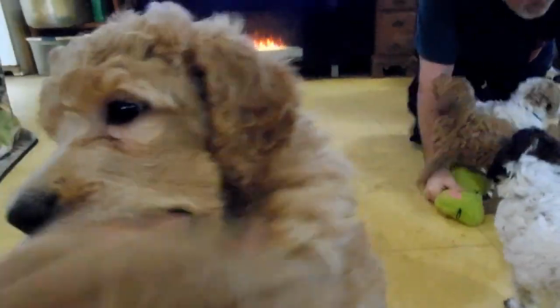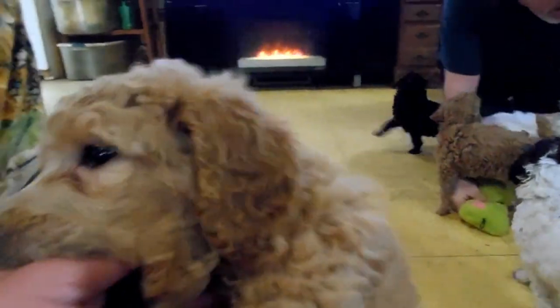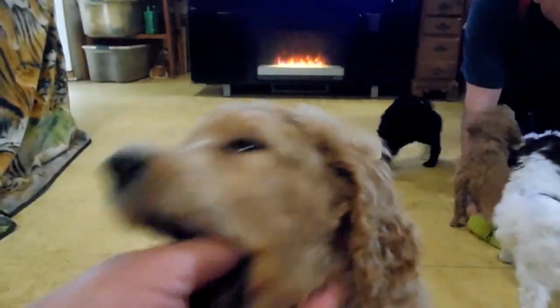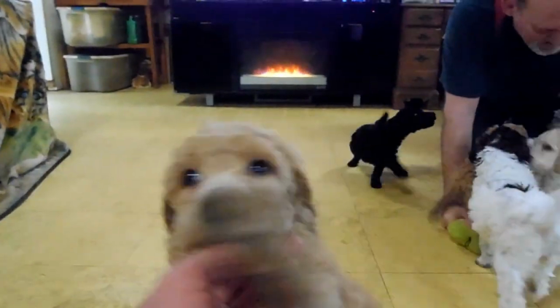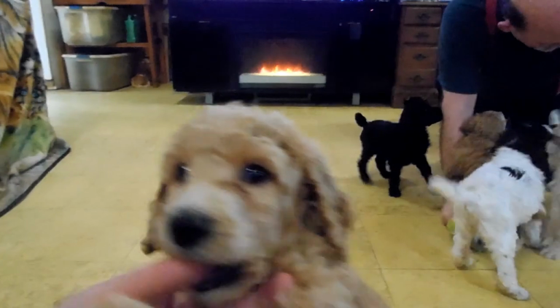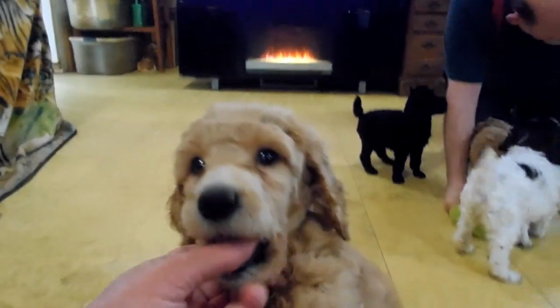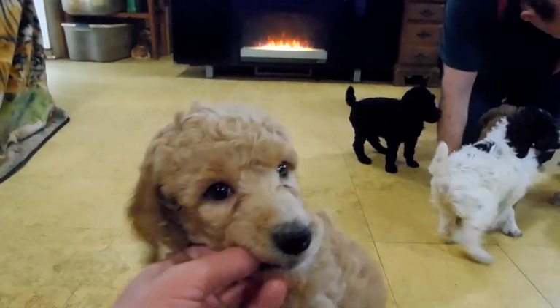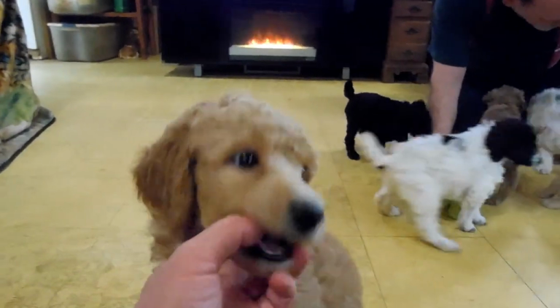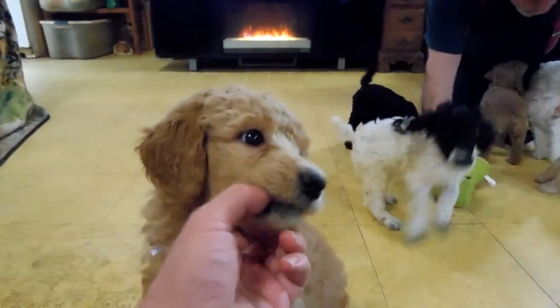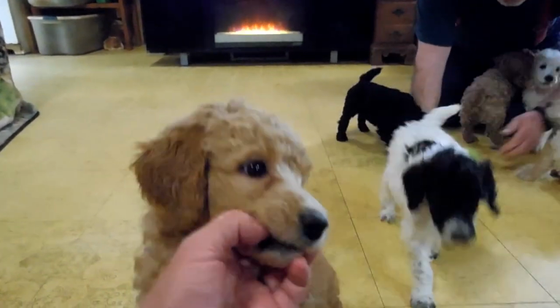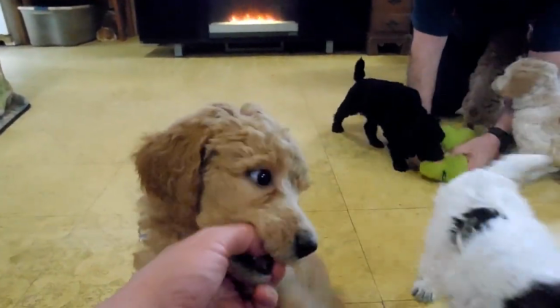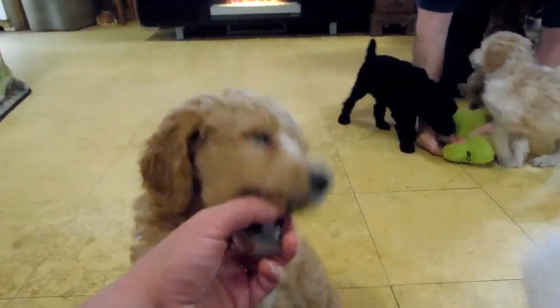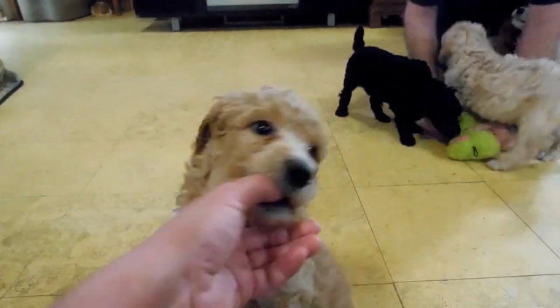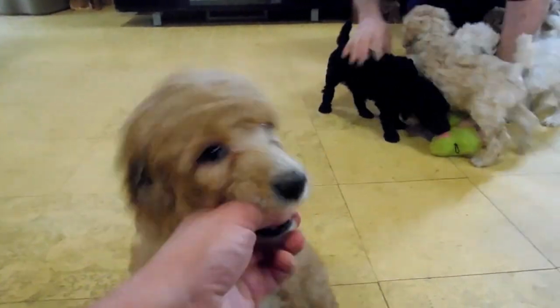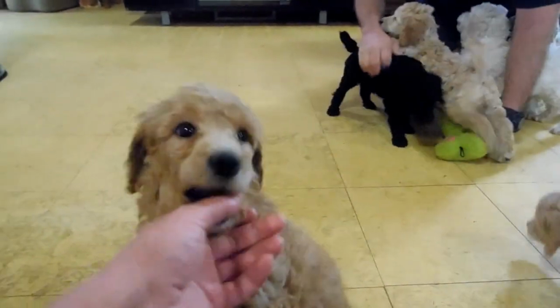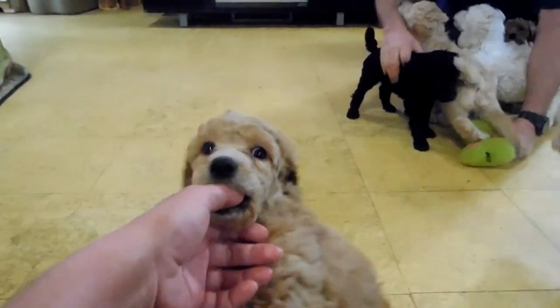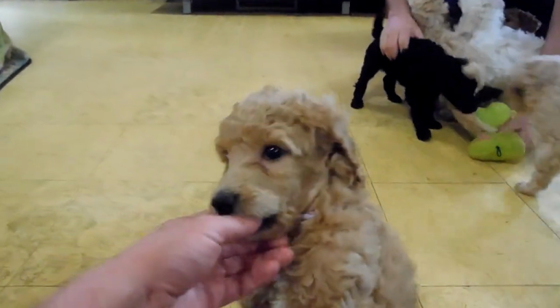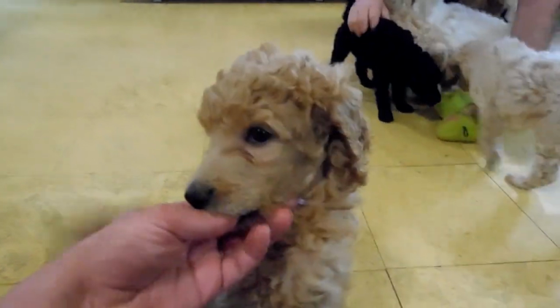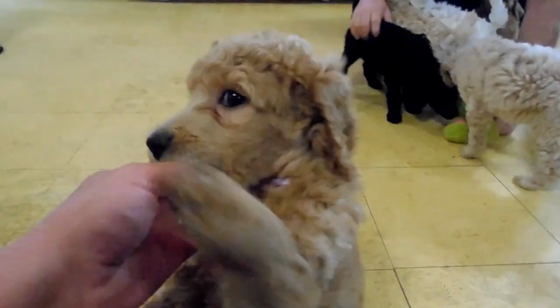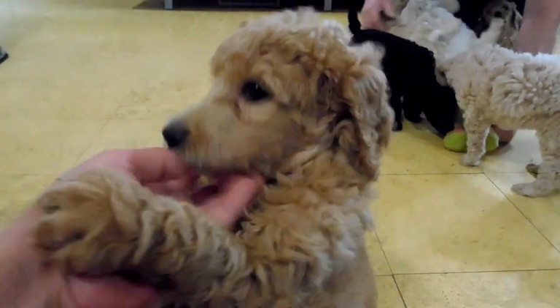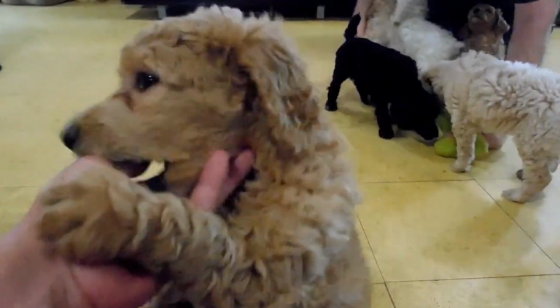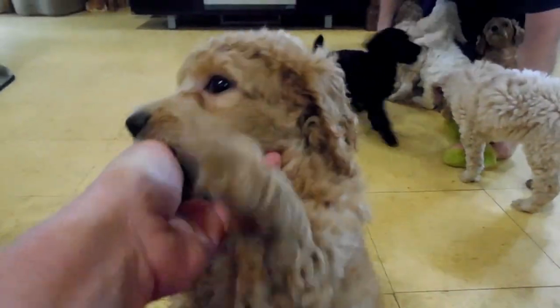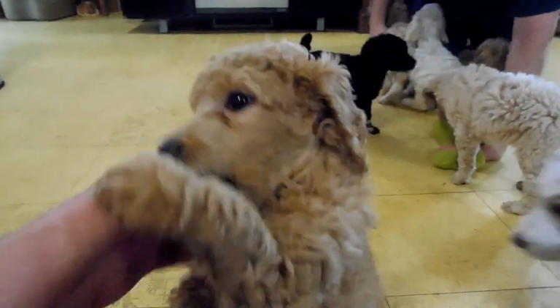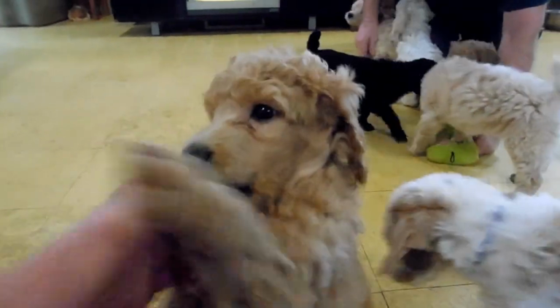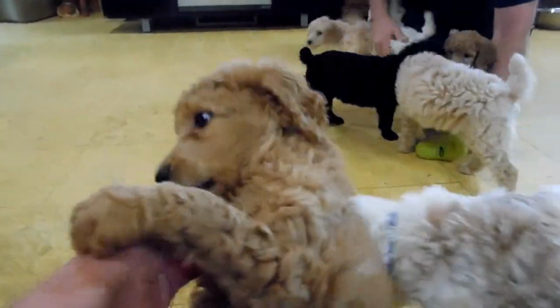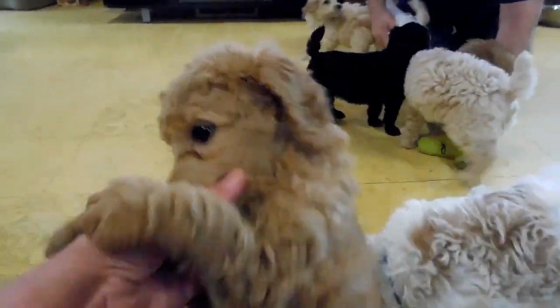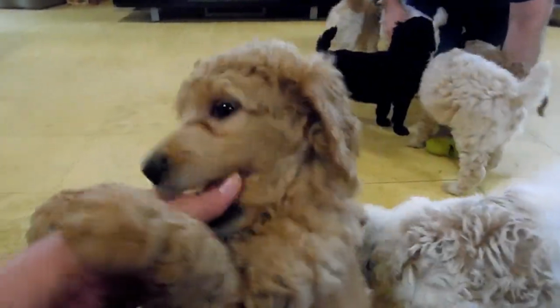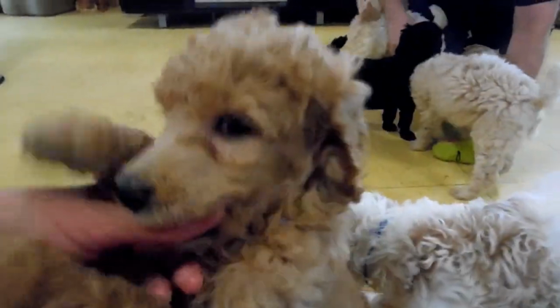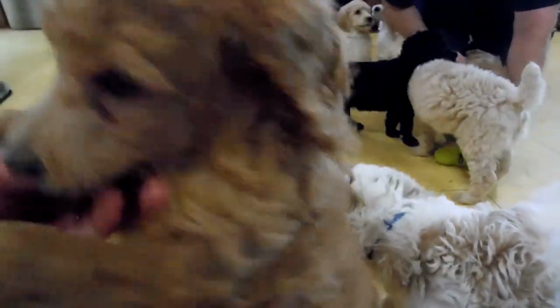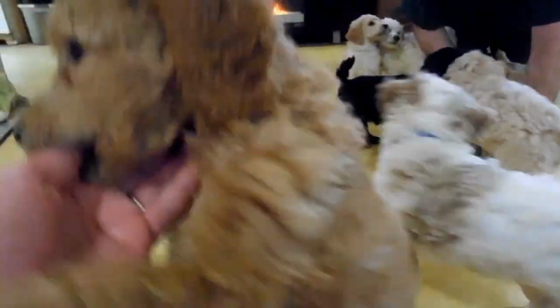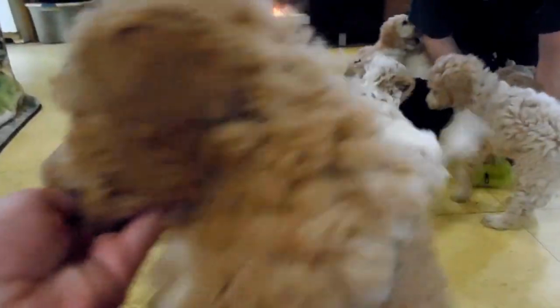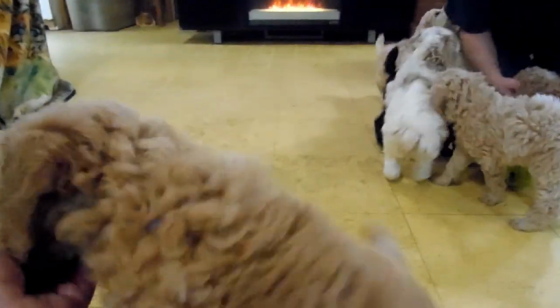This little girl is Ruby. Ruby has already been adopted. She's red and one of the smaller girls in the litter. She's very sweet and loves attention.